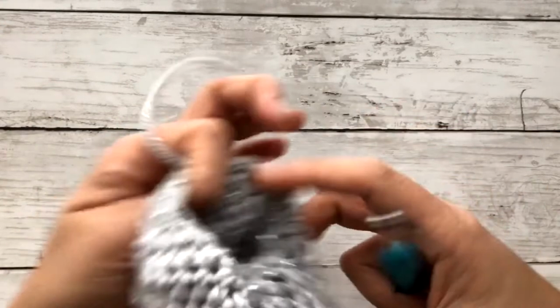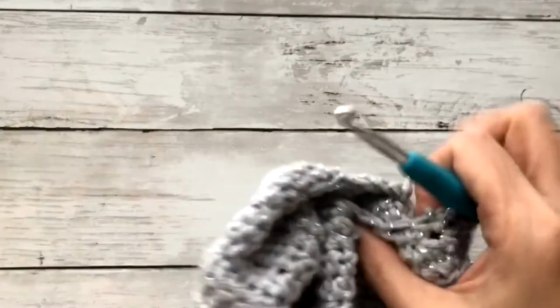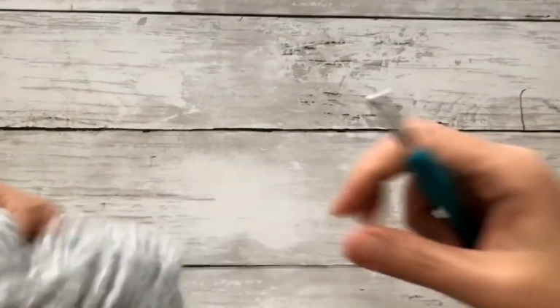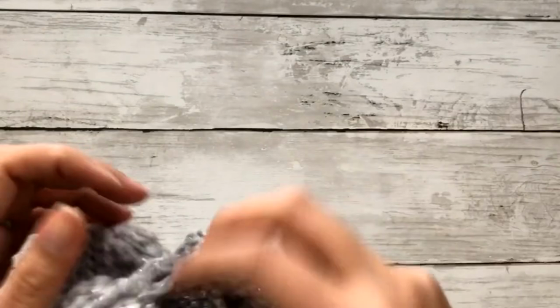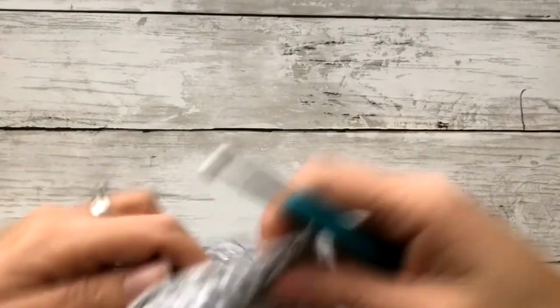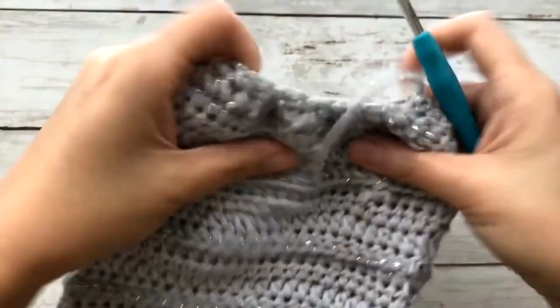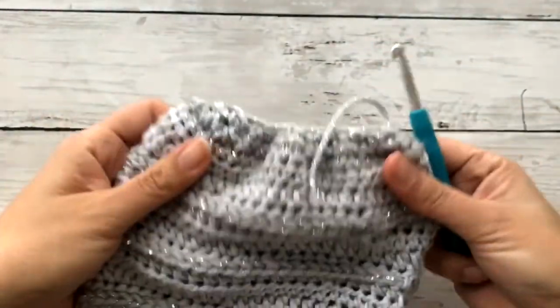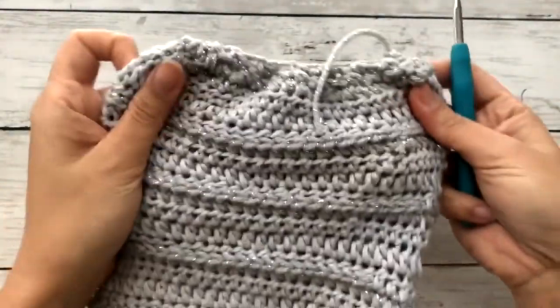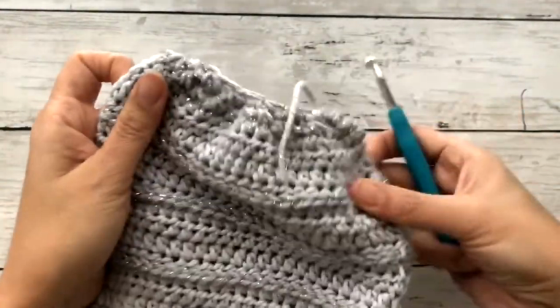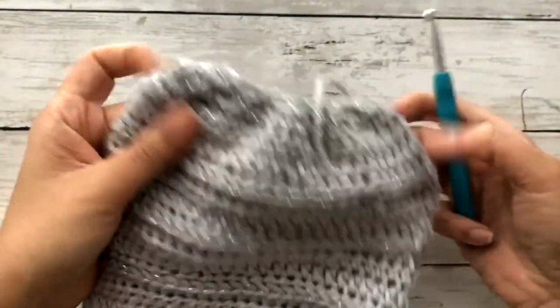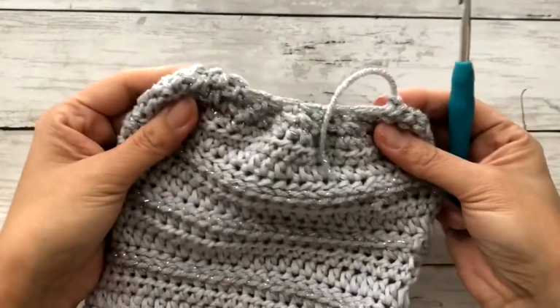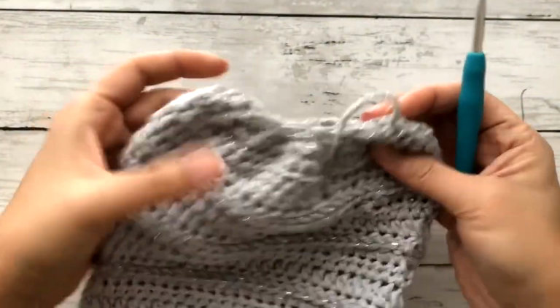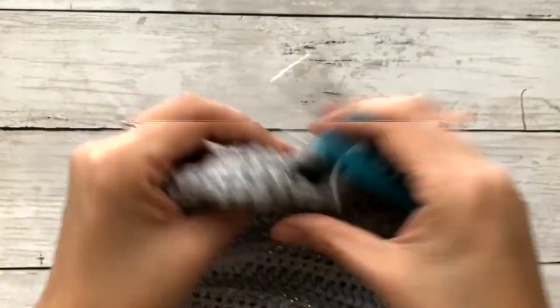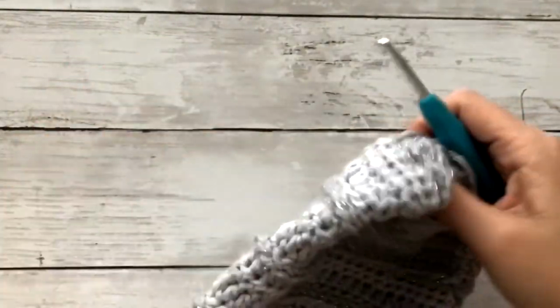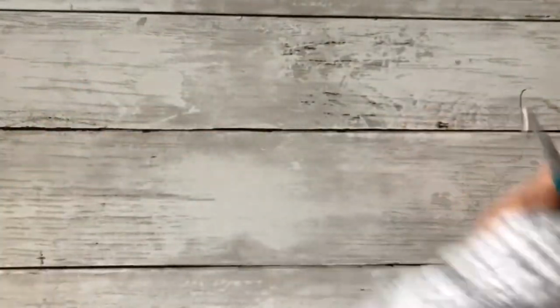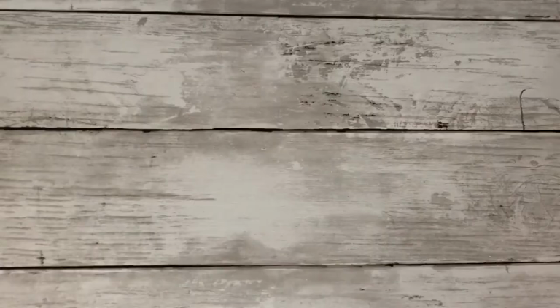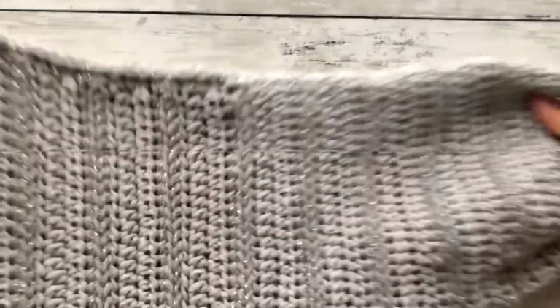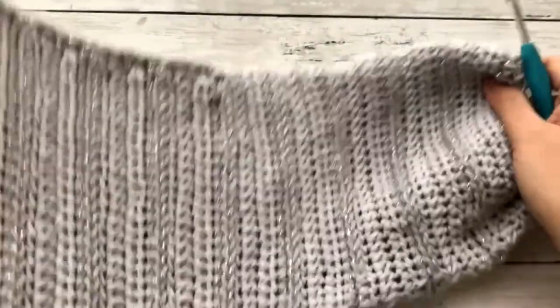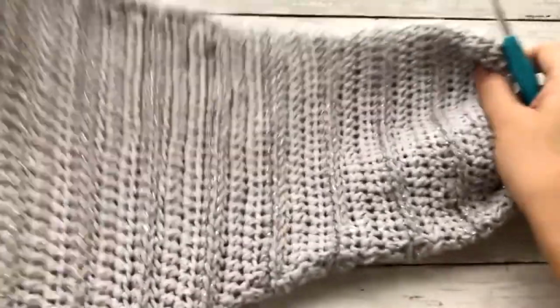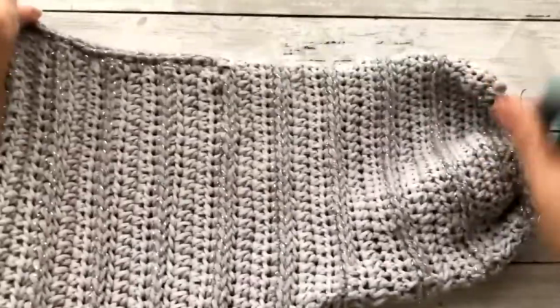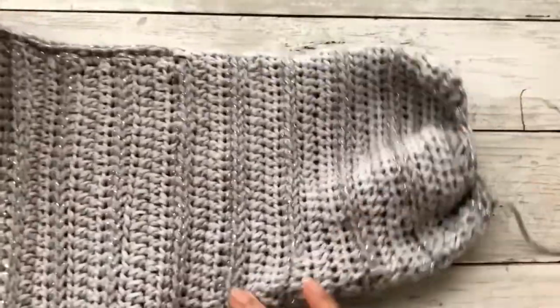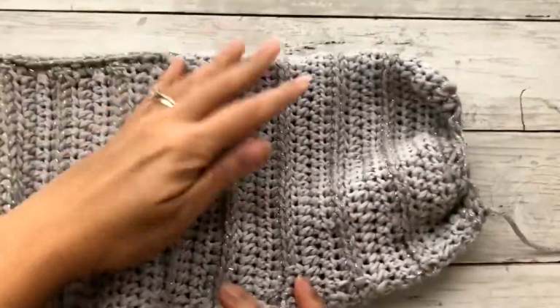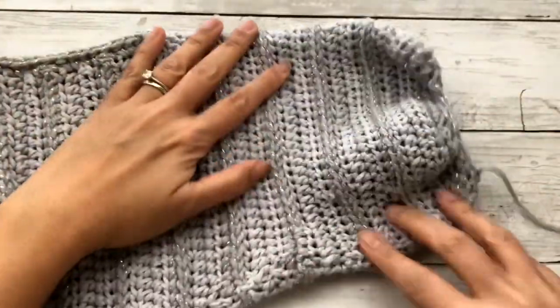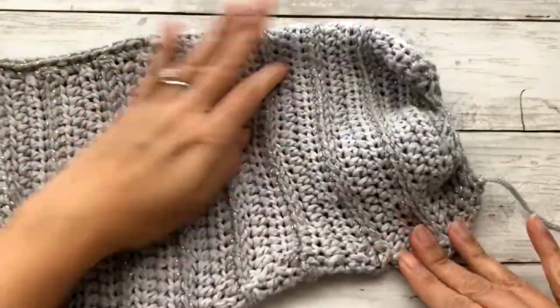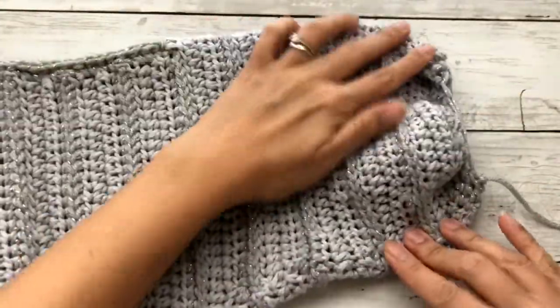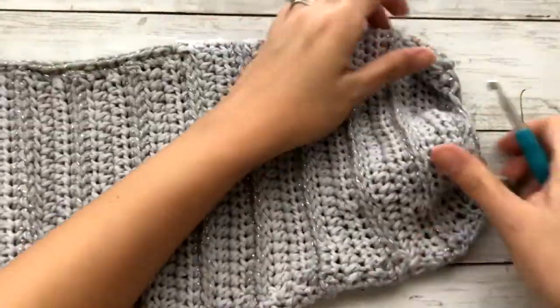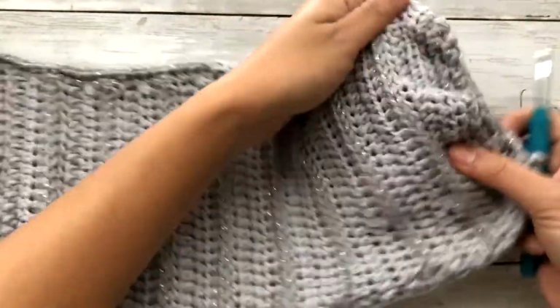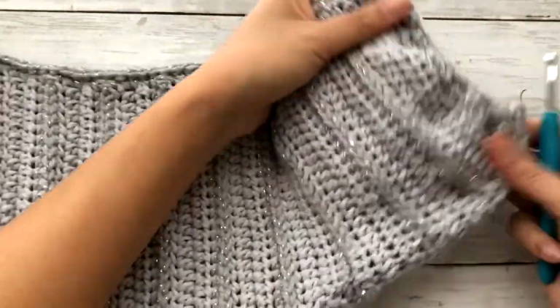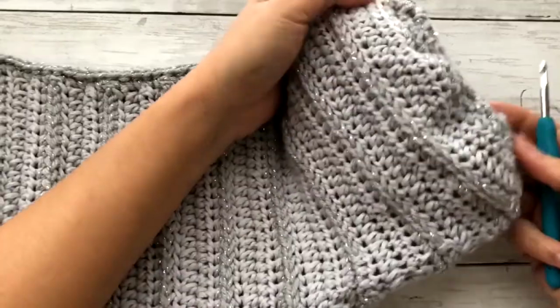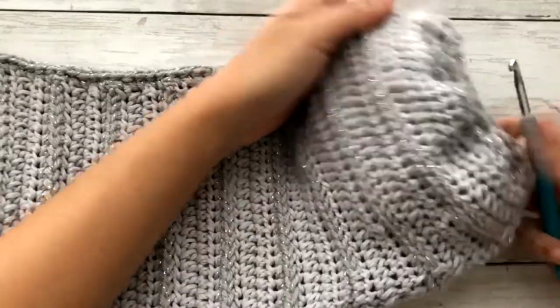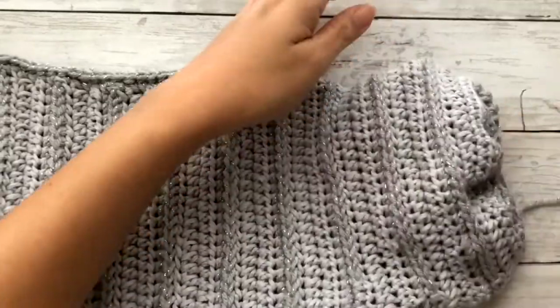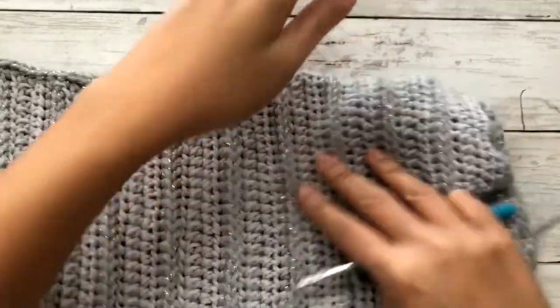Your finished sleeve should be all poofy at the bottom. That completes the sleeve. We'll repeat this entire process again on the other side, and then work on edging the bottom of the dress.